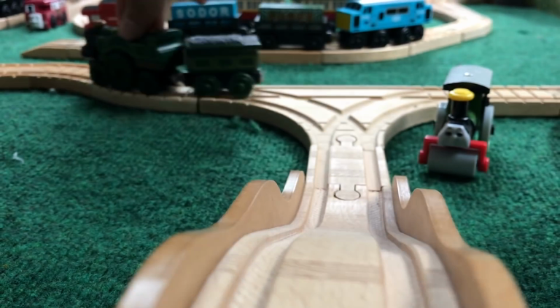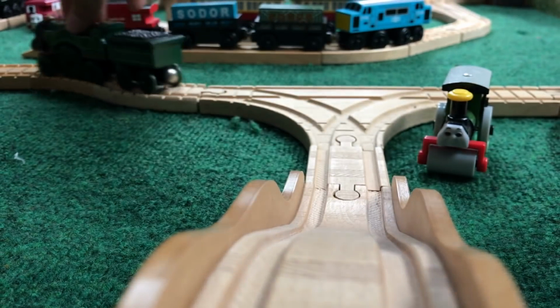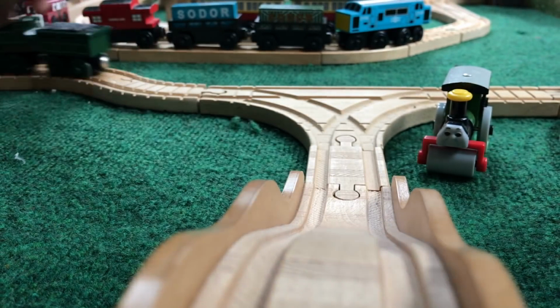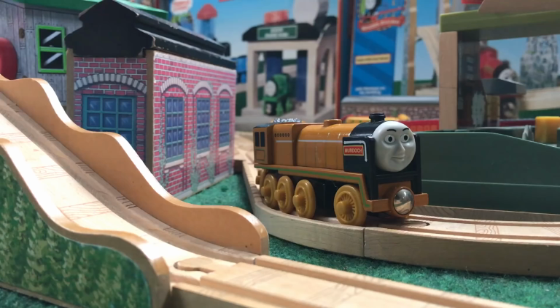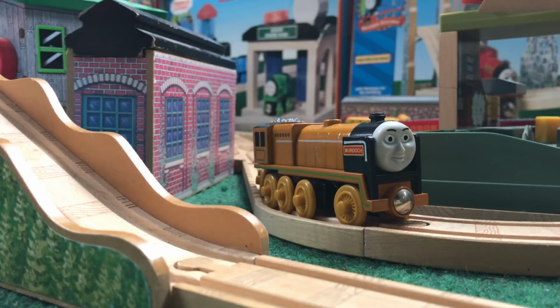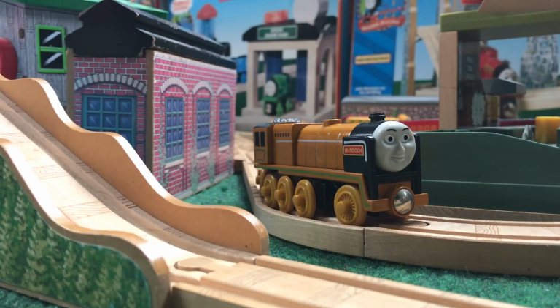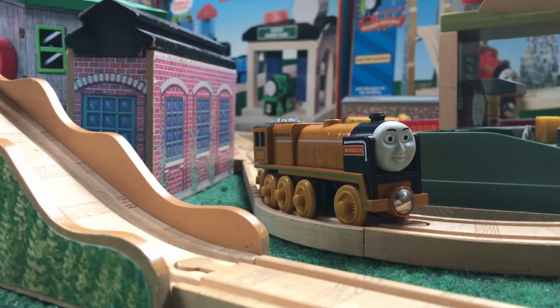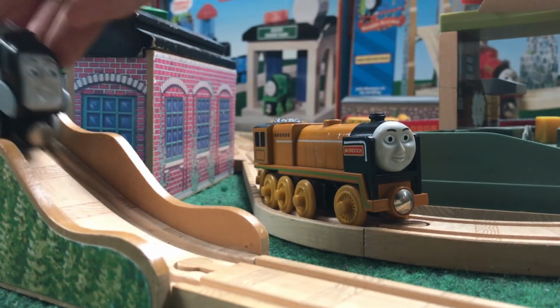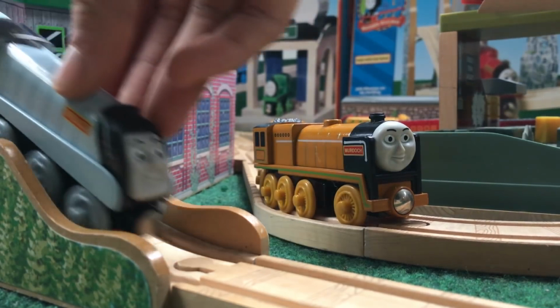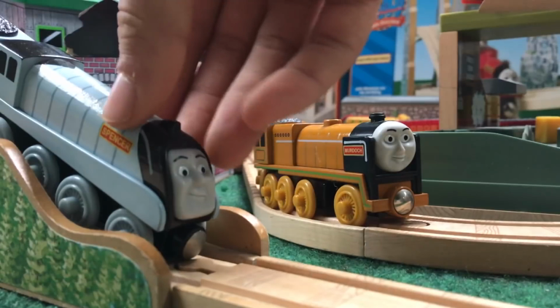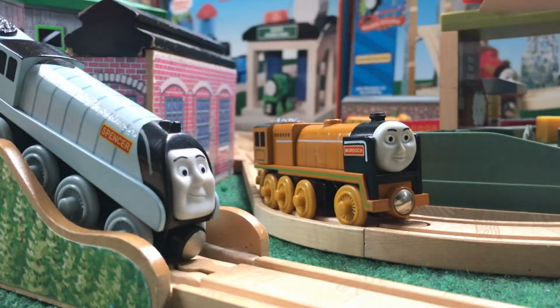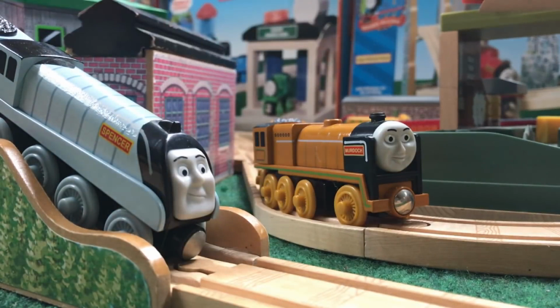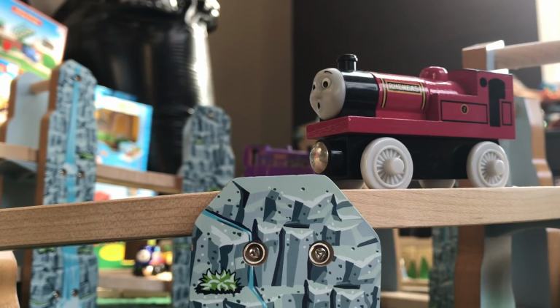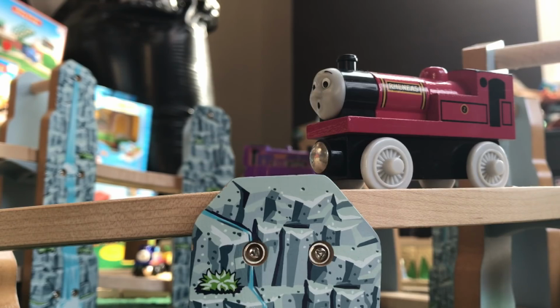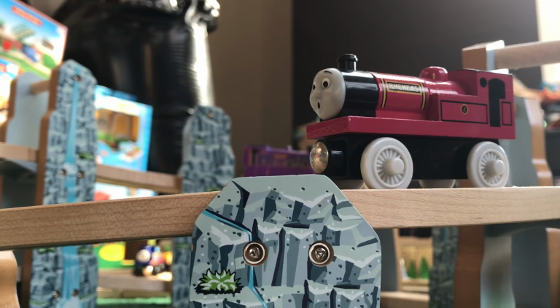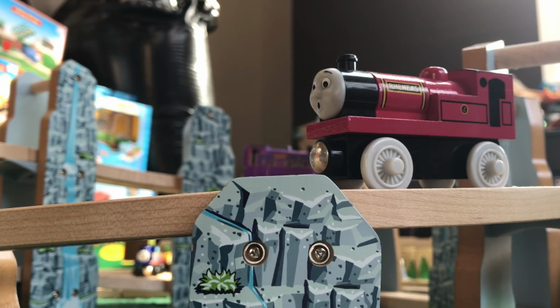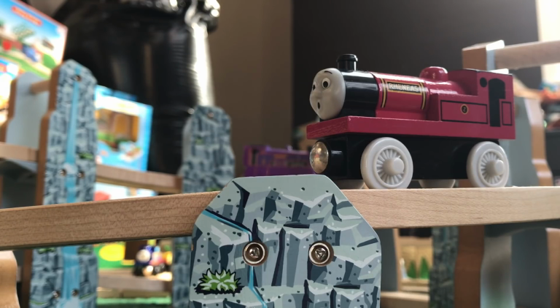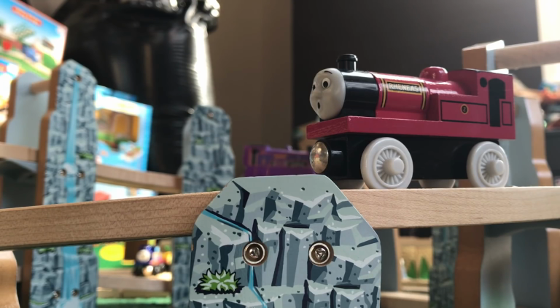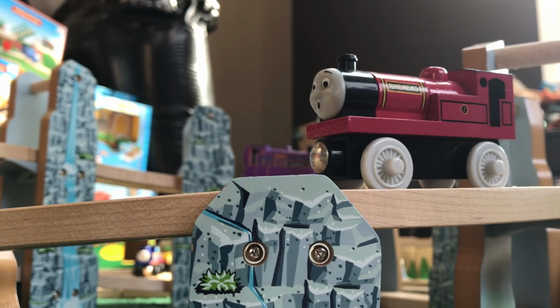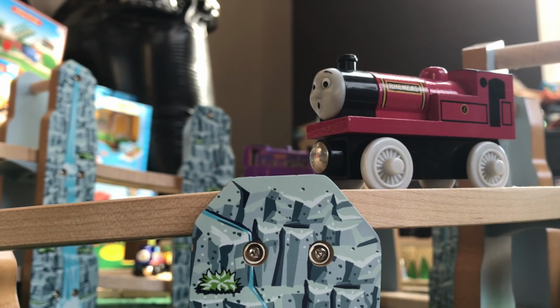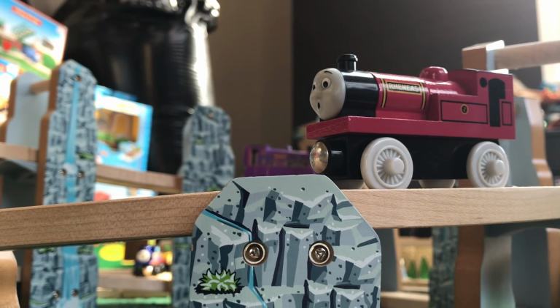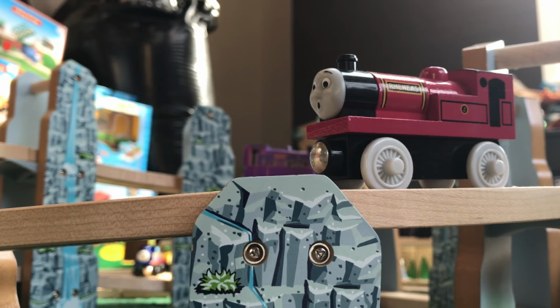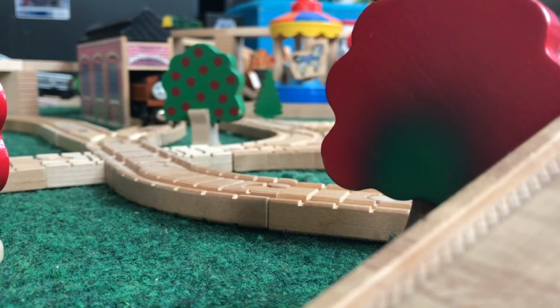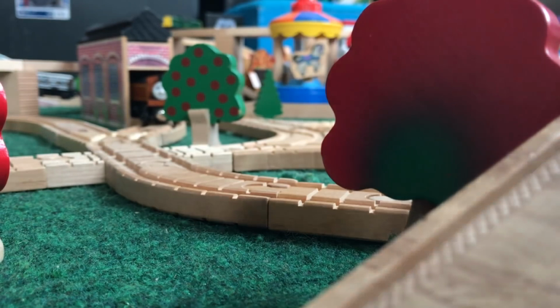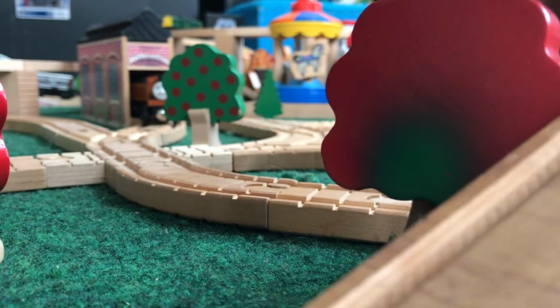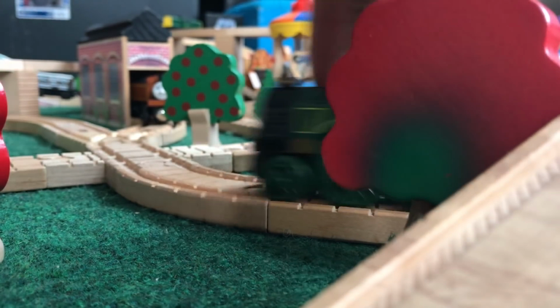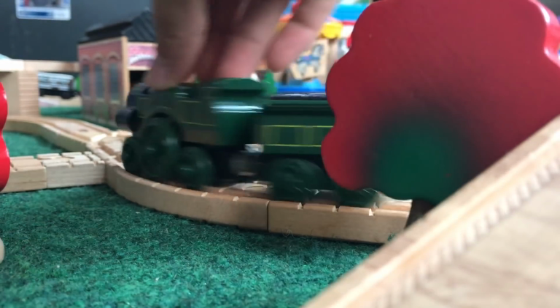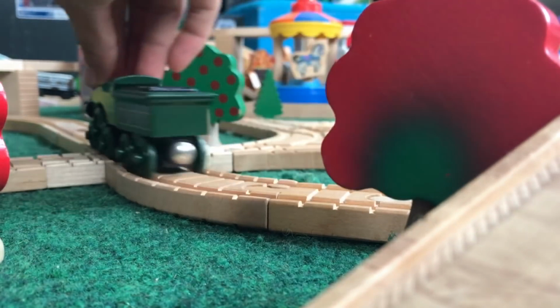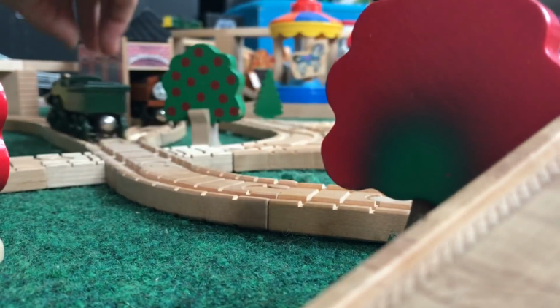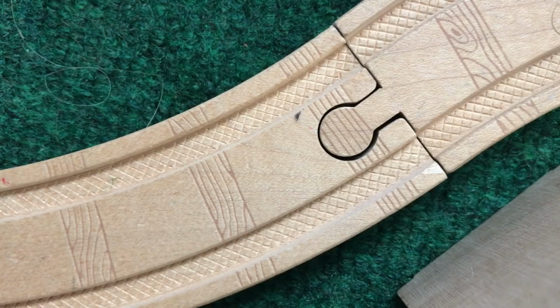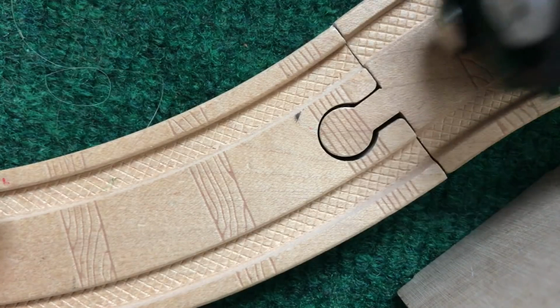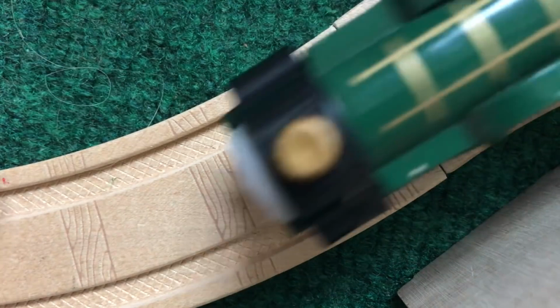2004 was a really good but interesting year for the TWR line. Spencer and Murdoch were released, some of the best from Learning Curve, but also the white-wheeled Reneas and Emily were released too. I think it's just pure nostalgia for everyone, and I'm aboard that train as well.